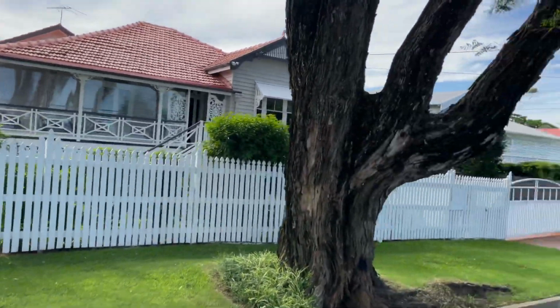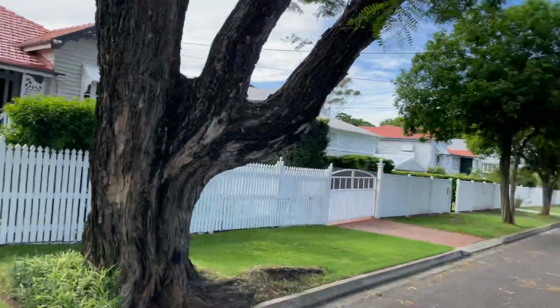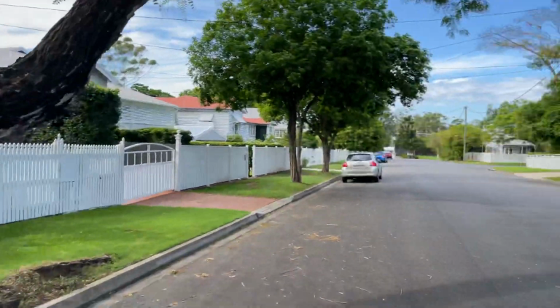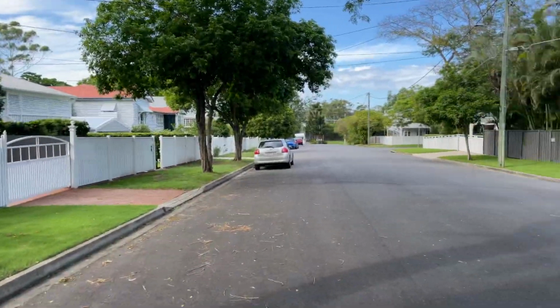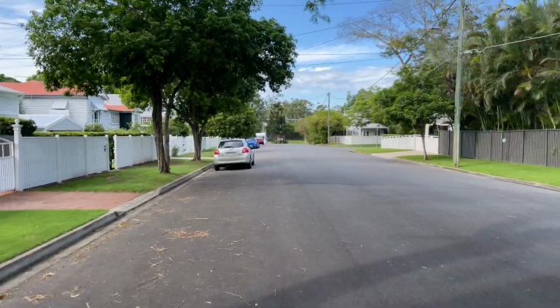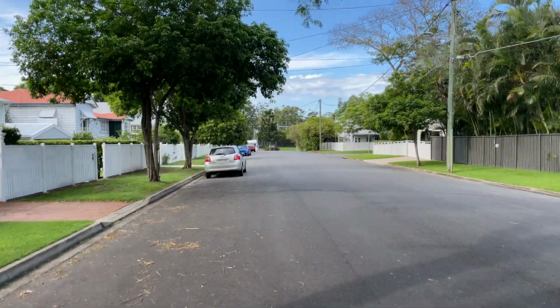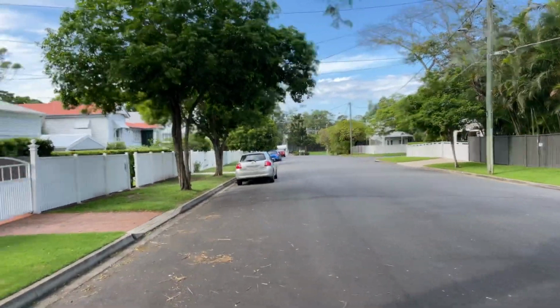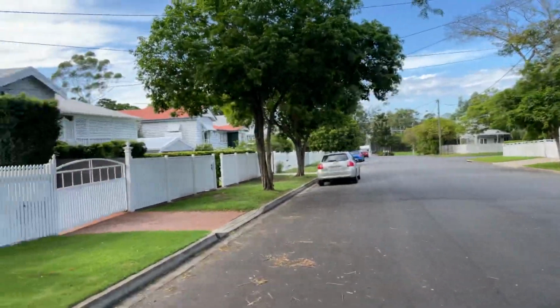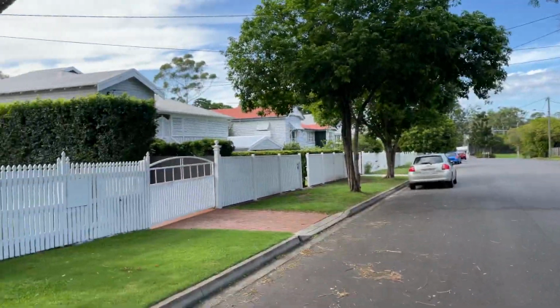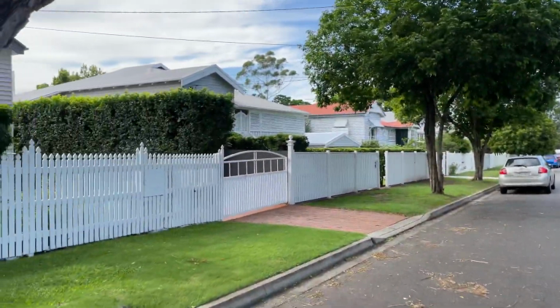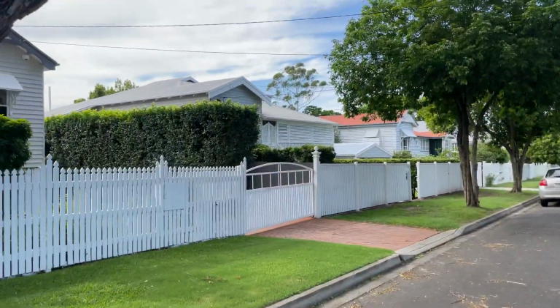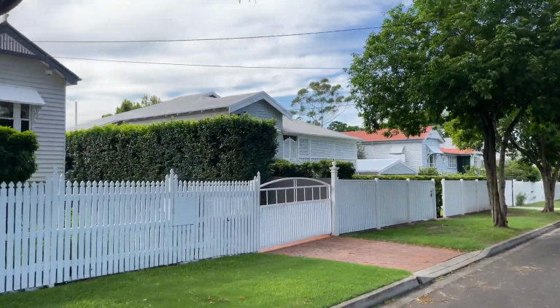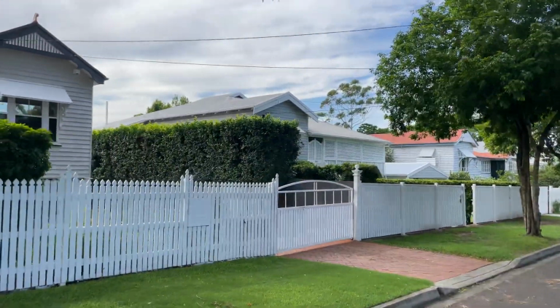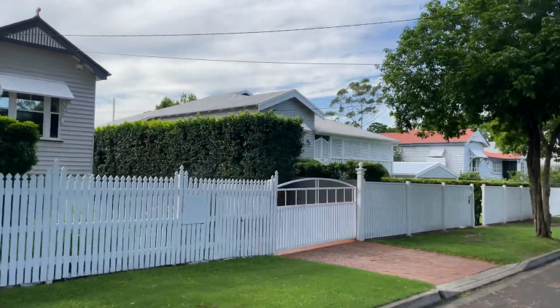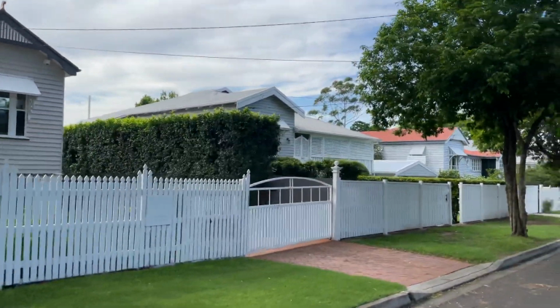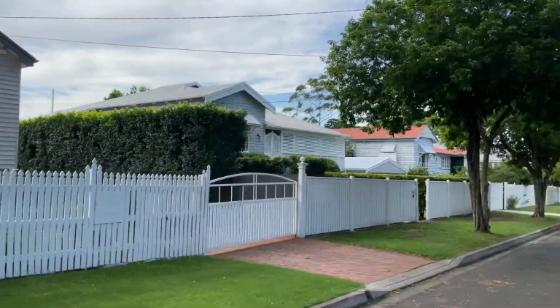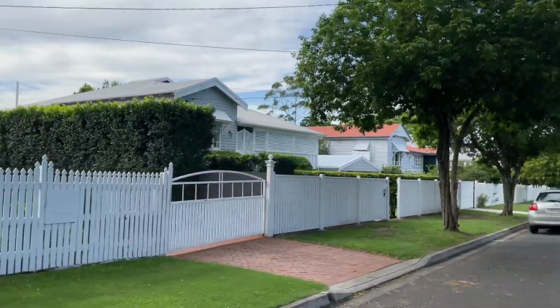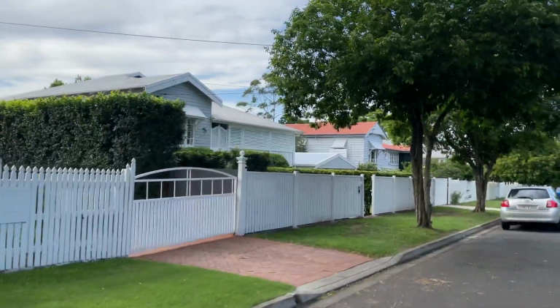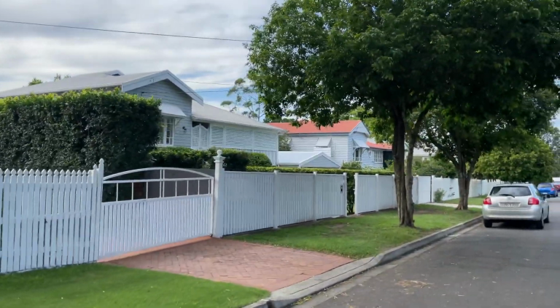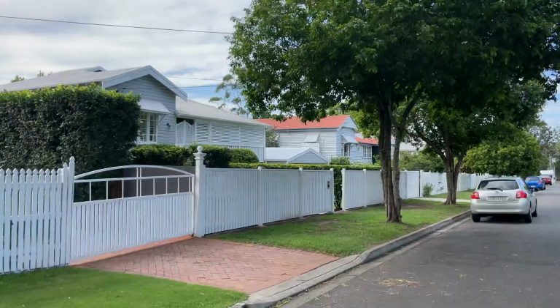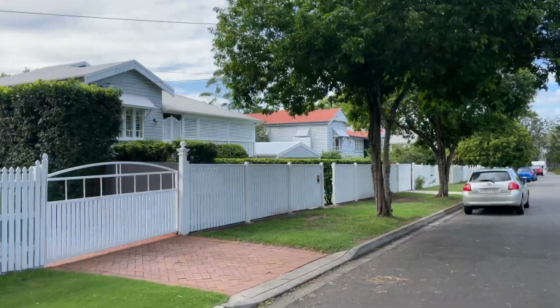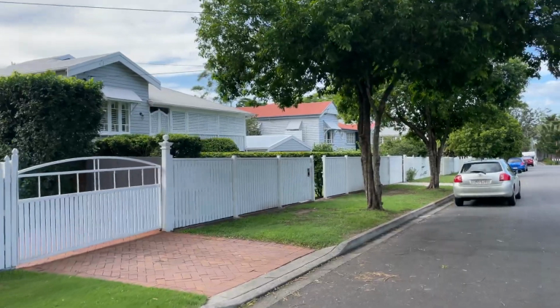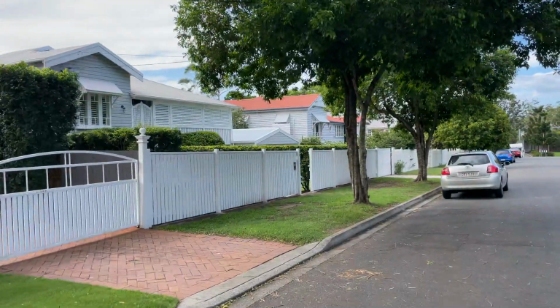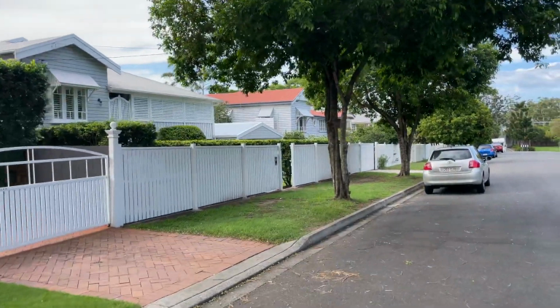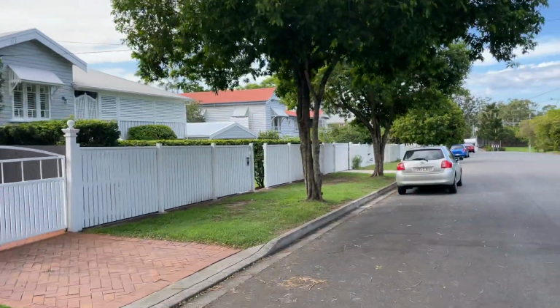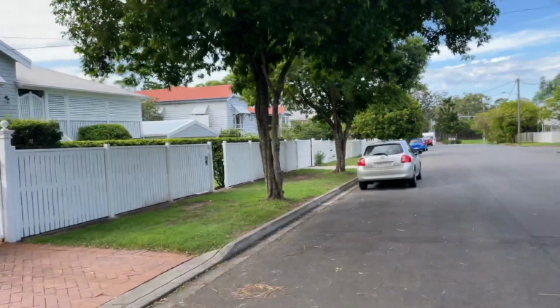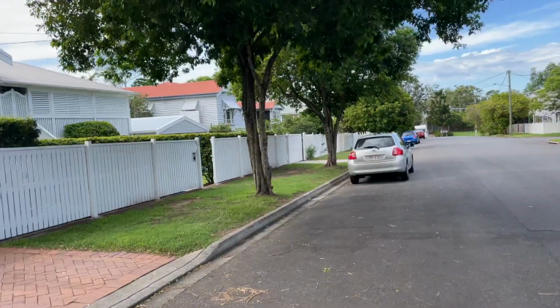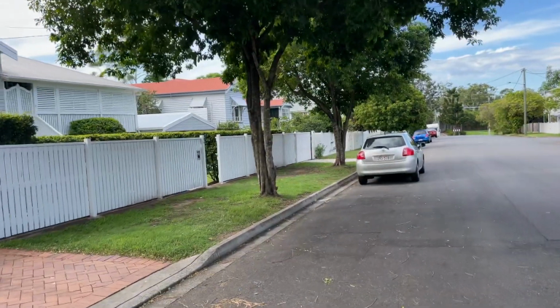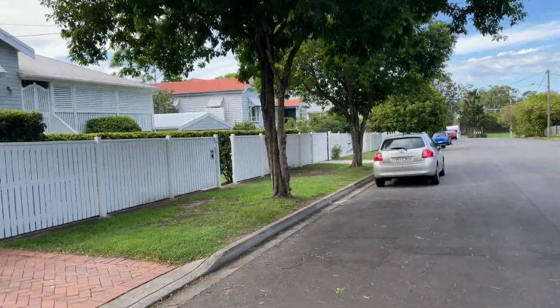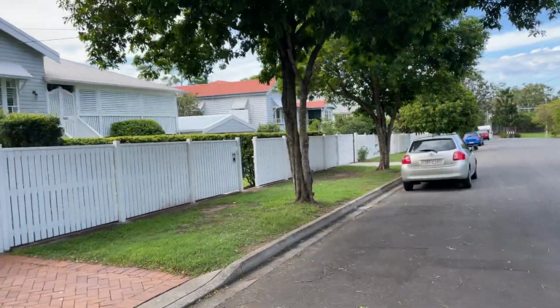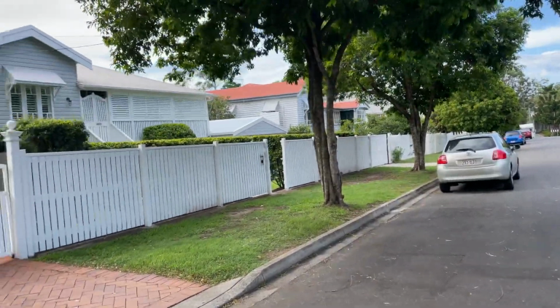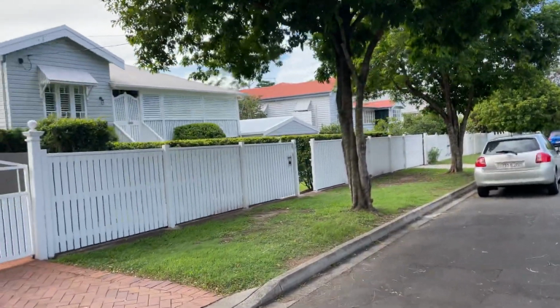Nice wide street — this is a good example of Clayfield, but there is a lot of units around this area as well. Apologies for the wind again.